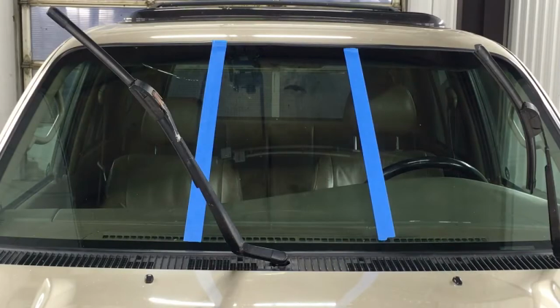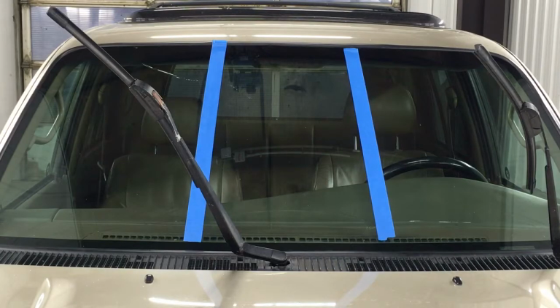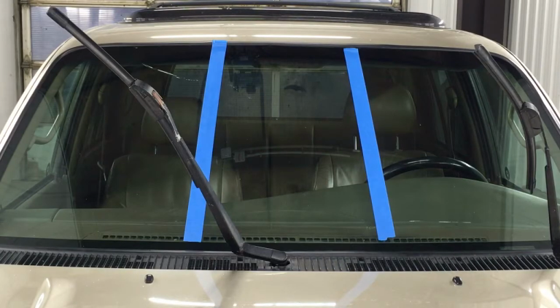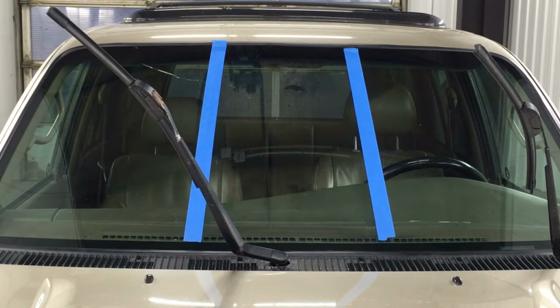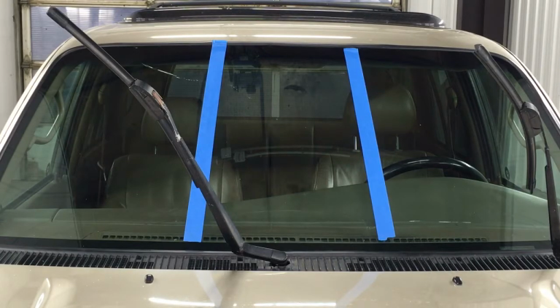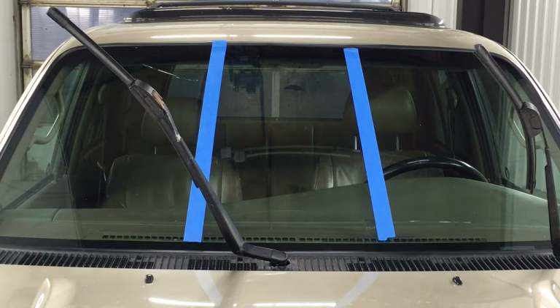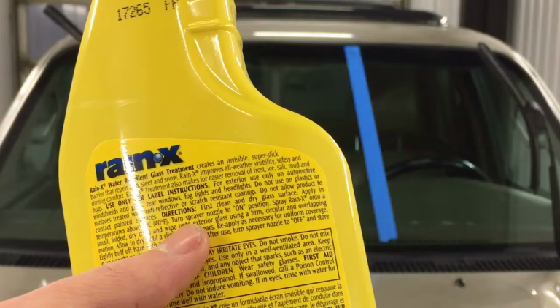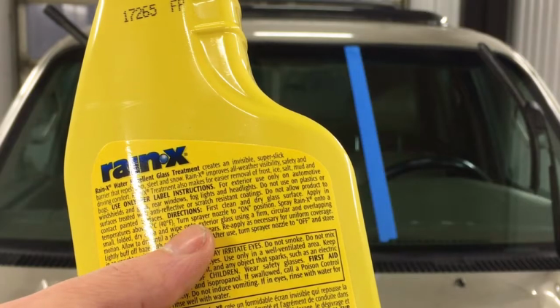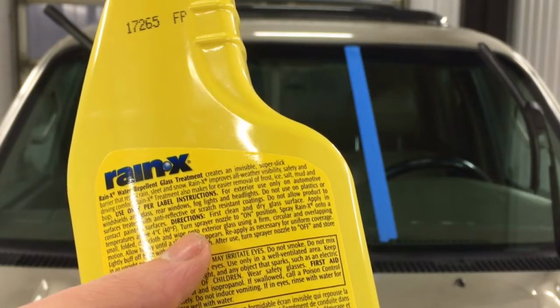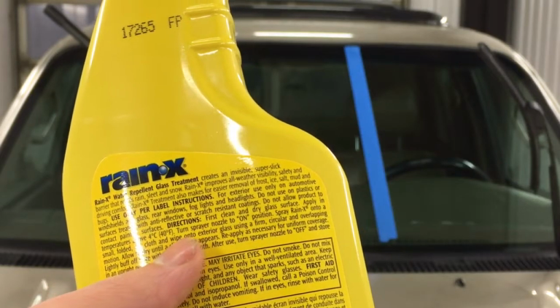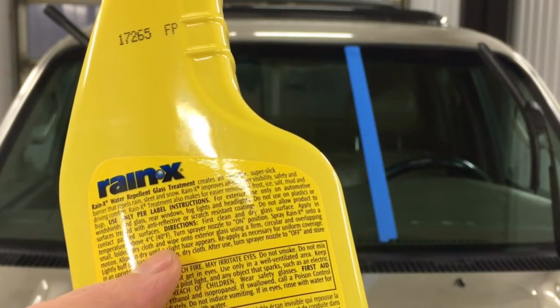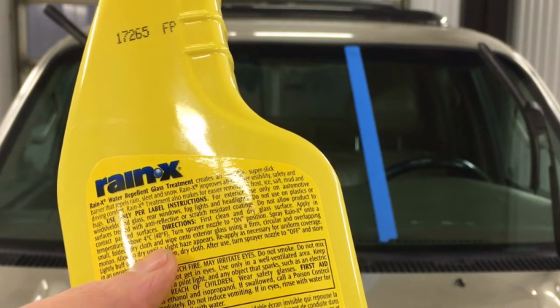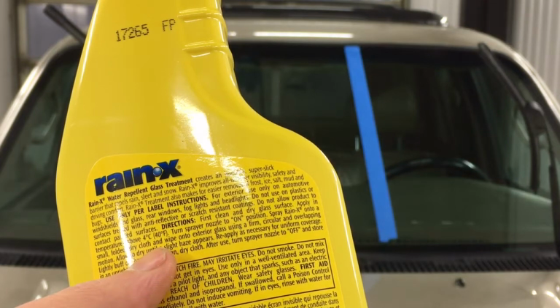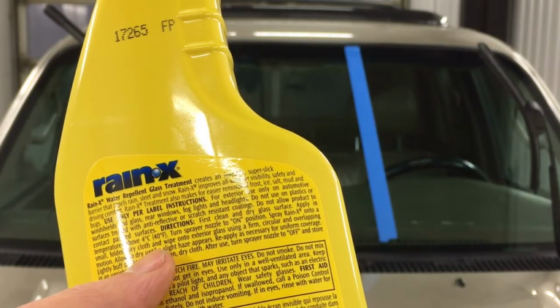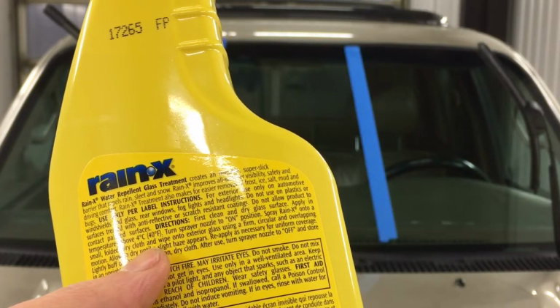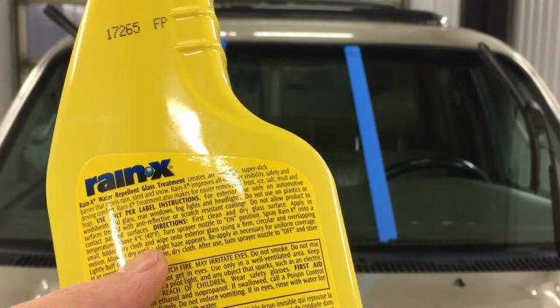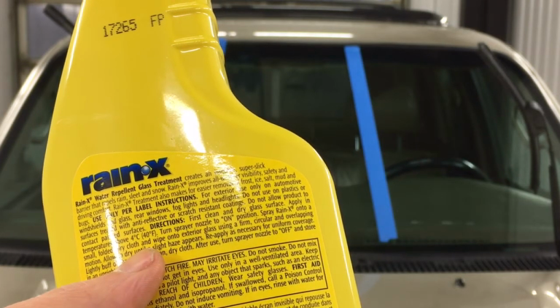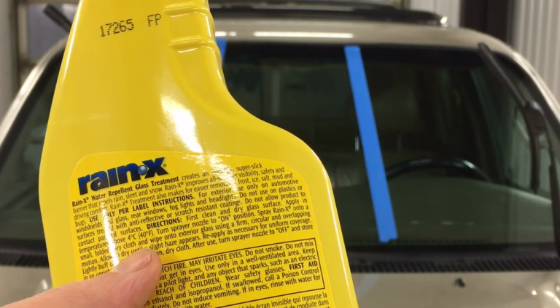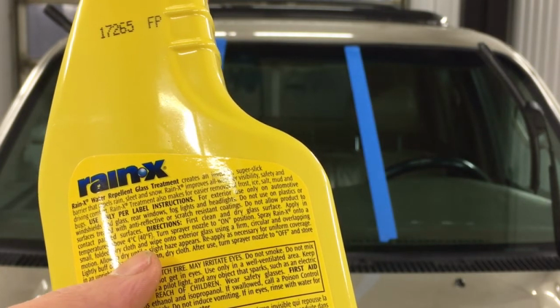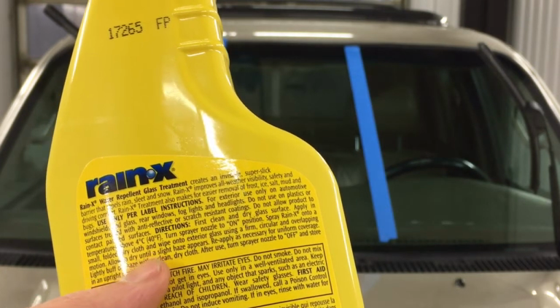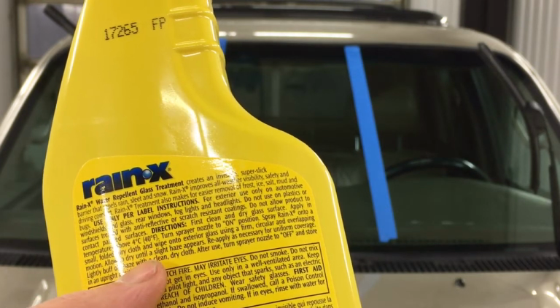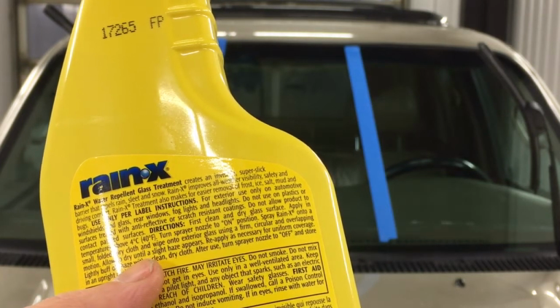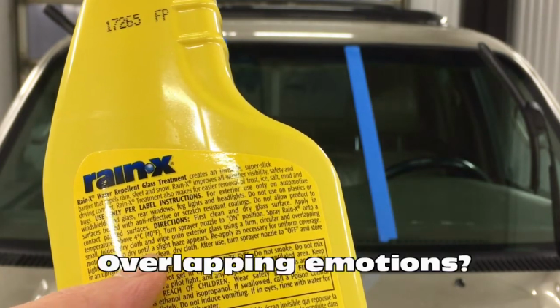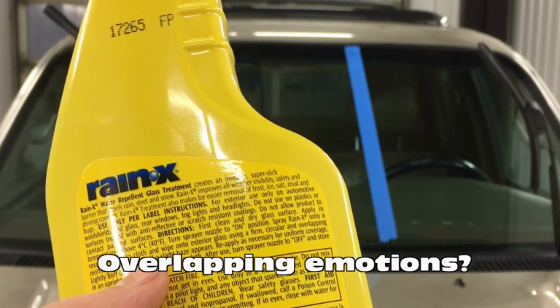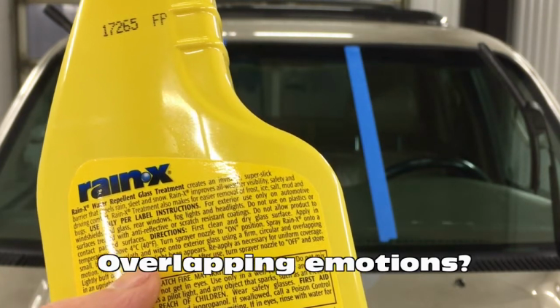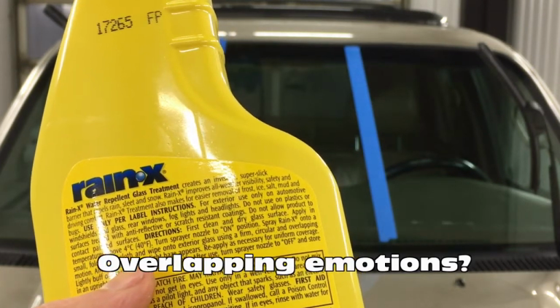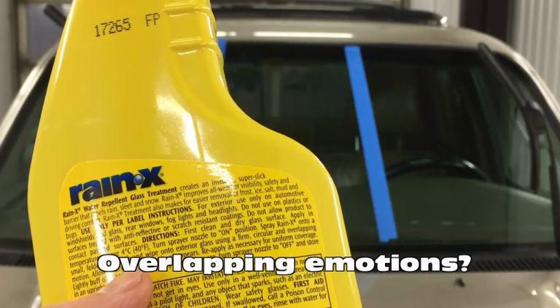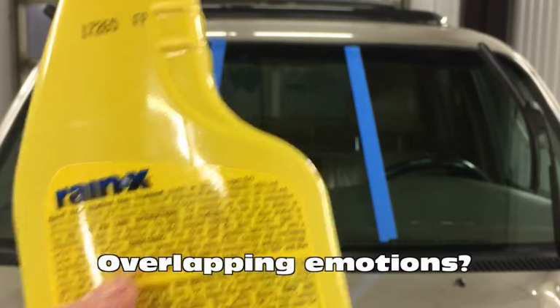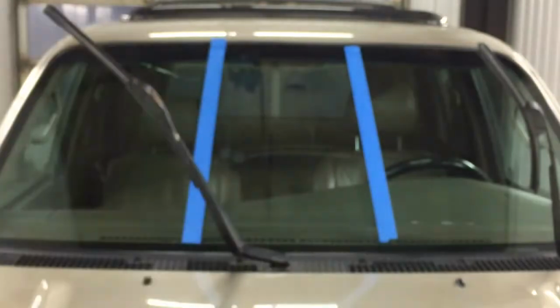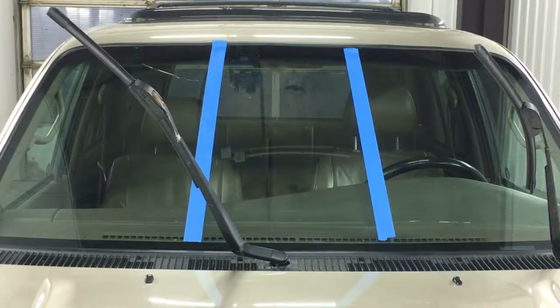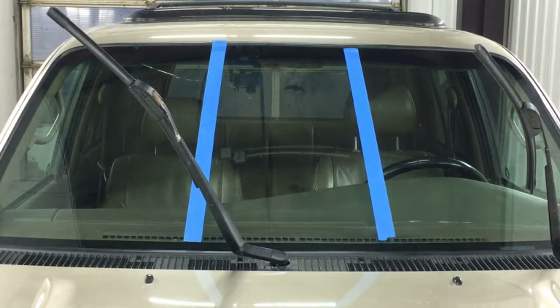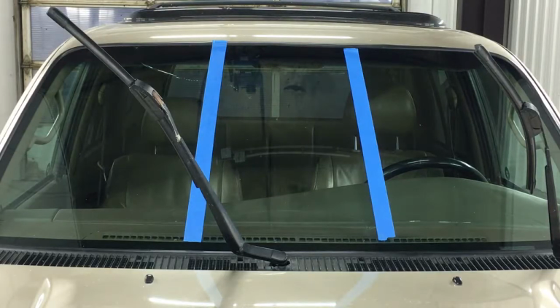Both these products are pretty easy to apply. Spray Rain-X onto a small folded dry cloth. Wipe onto exterior glass using firm circular and overlapping motions. Allow to dry until a slight haze appears. Seems easy enough.